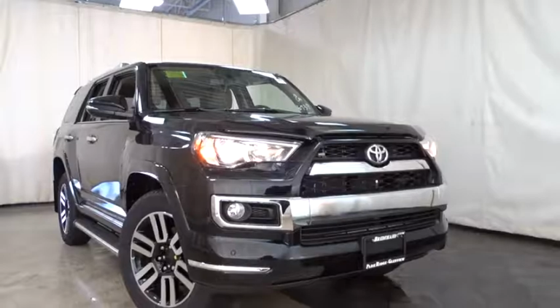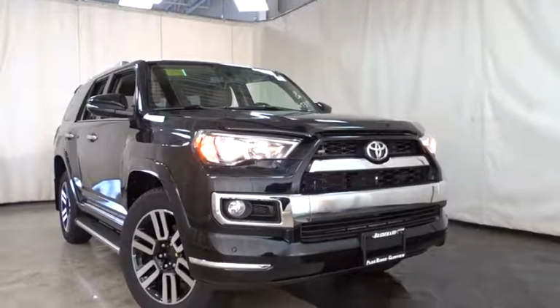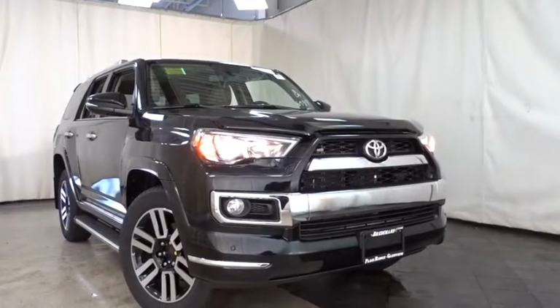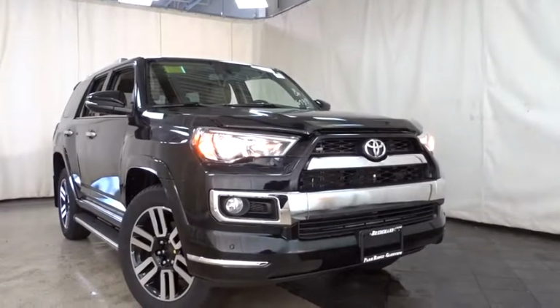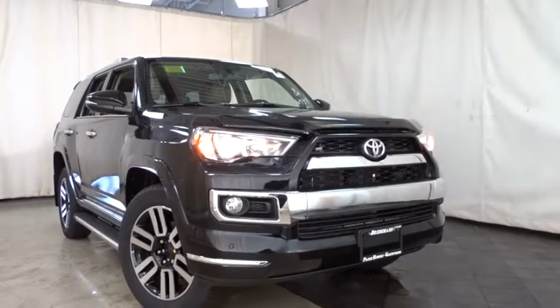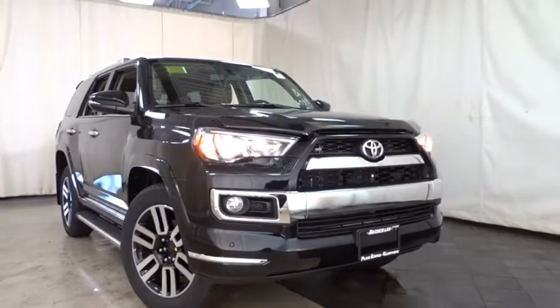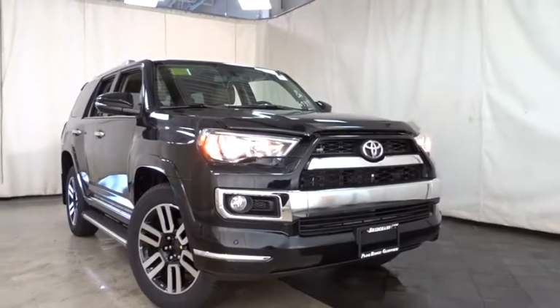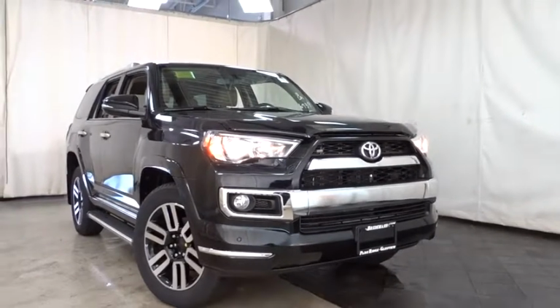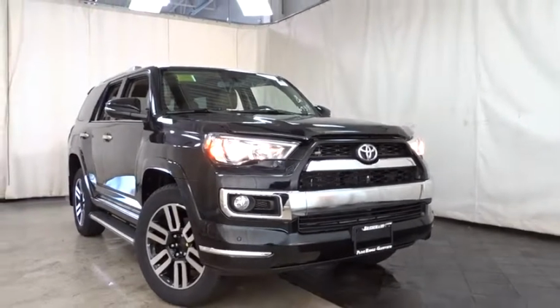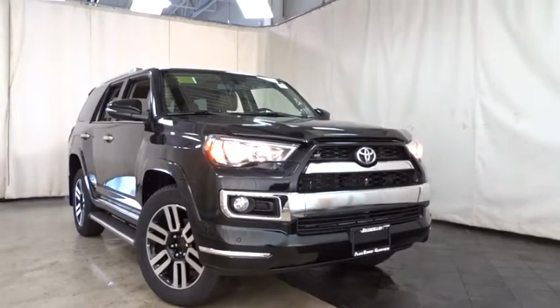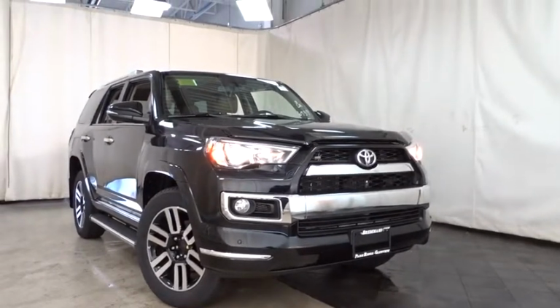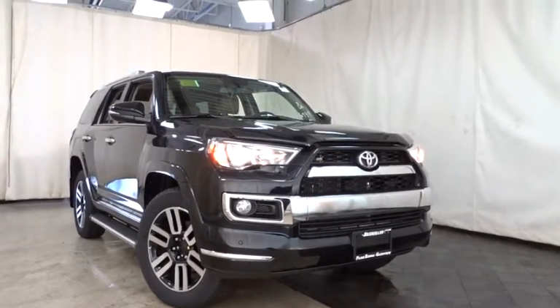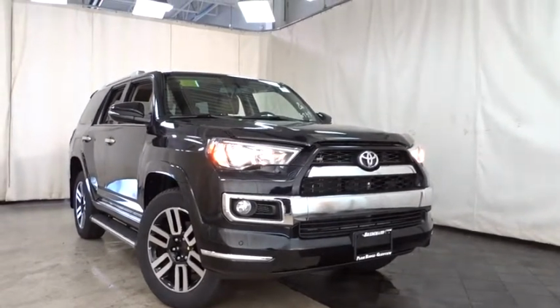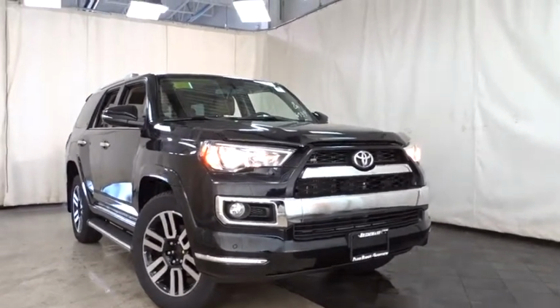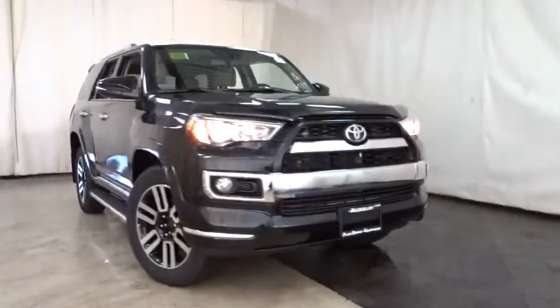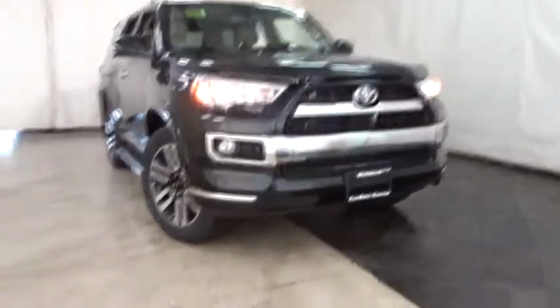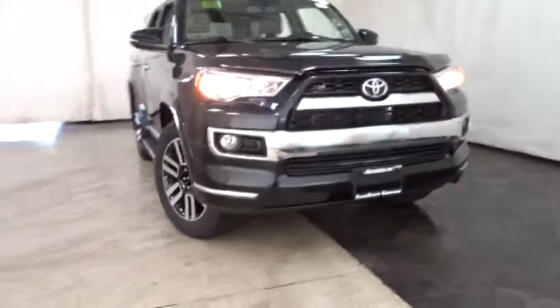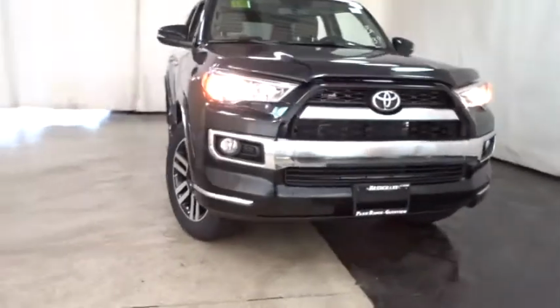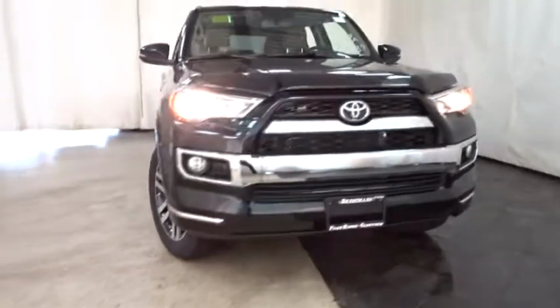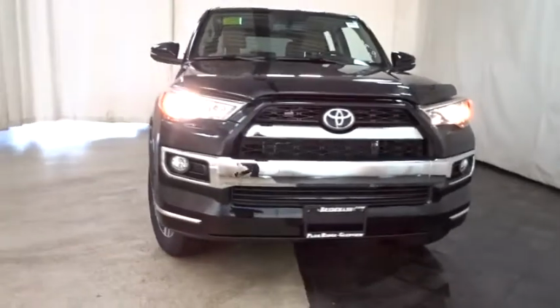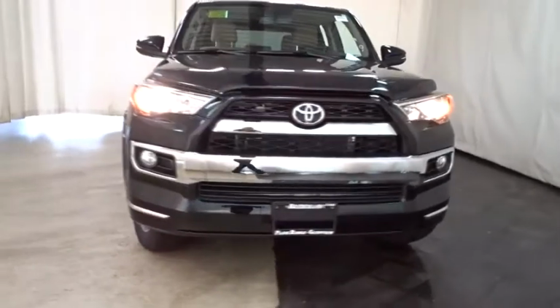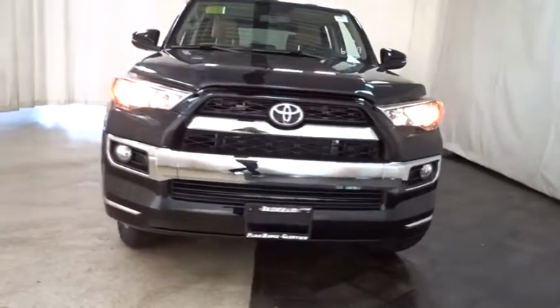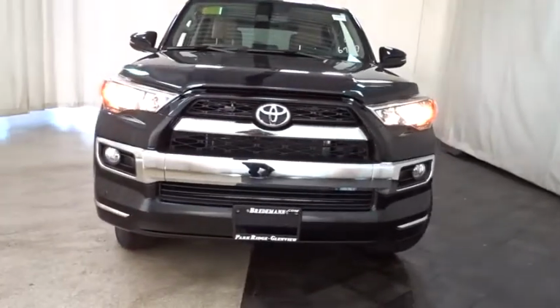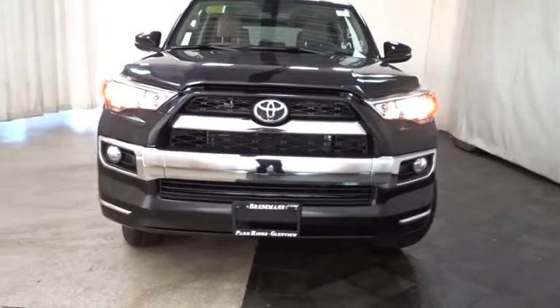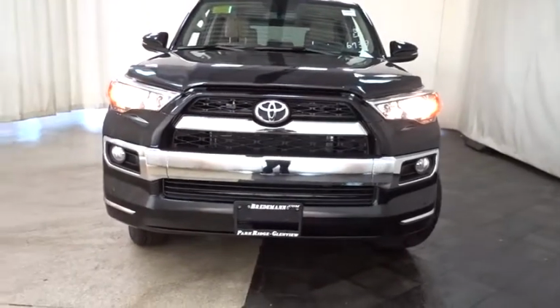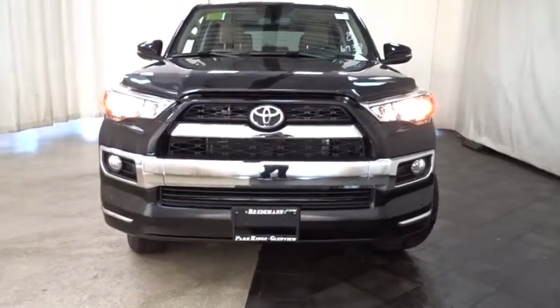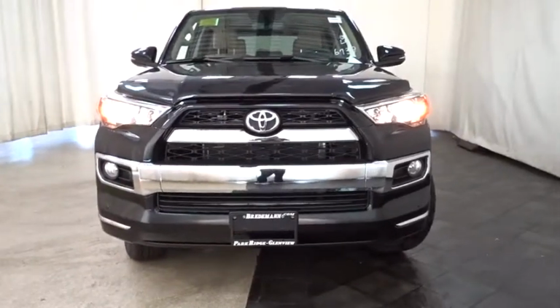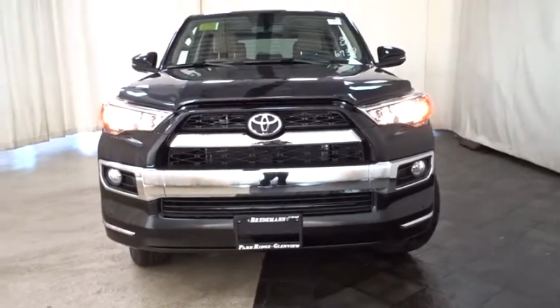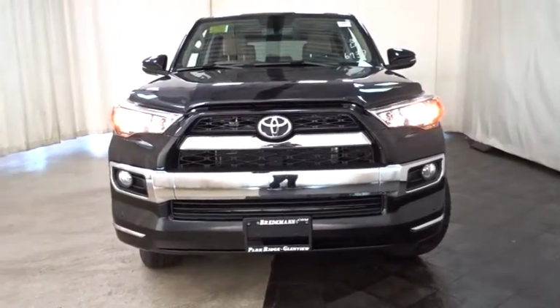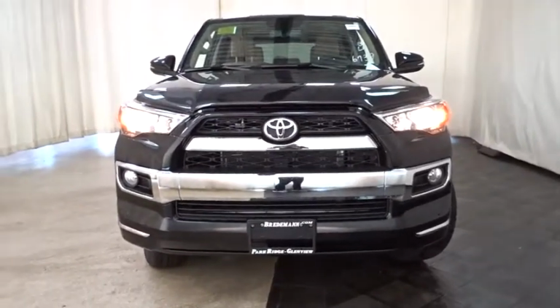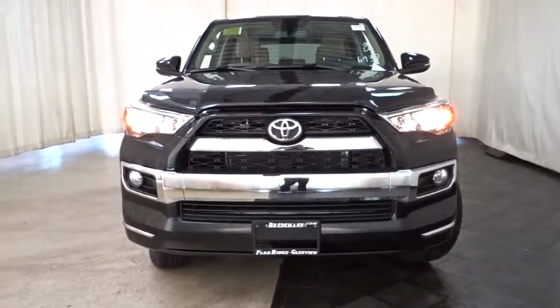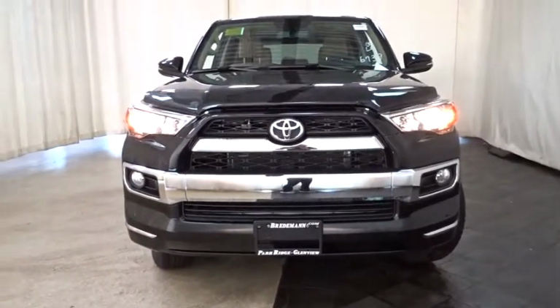2019 Toyota 4Runner. 4Runner durability is unbeatable. There are more 4Runners on the road today than any other midsize SUV.